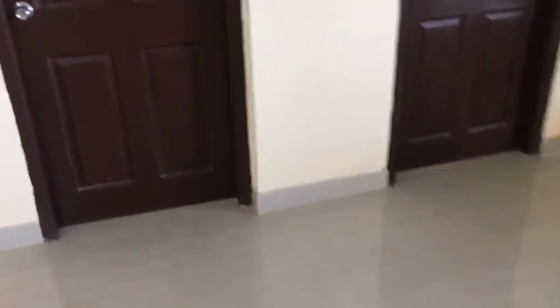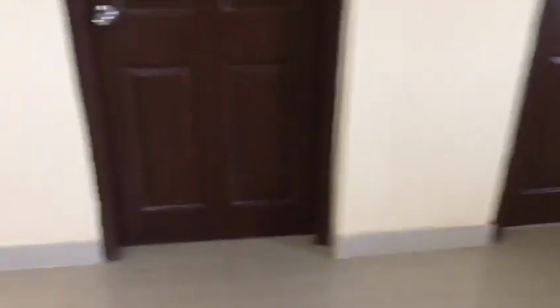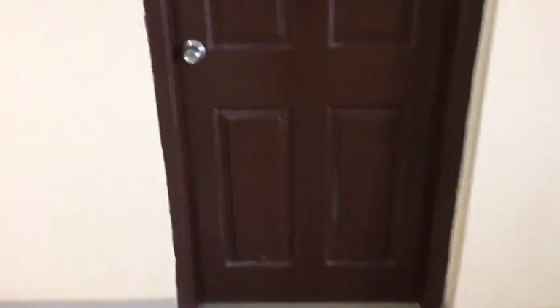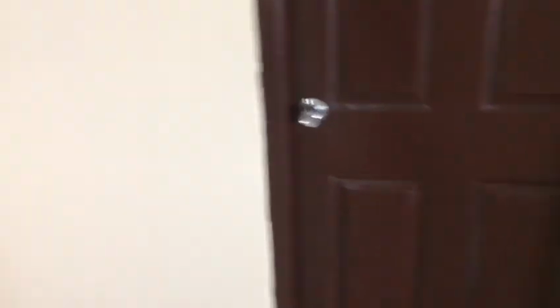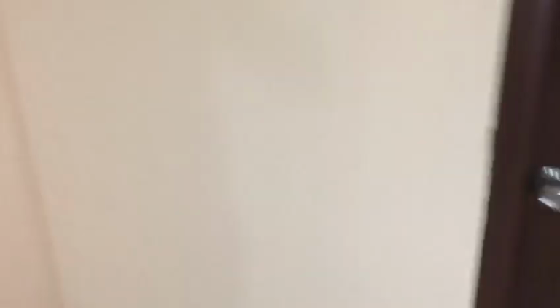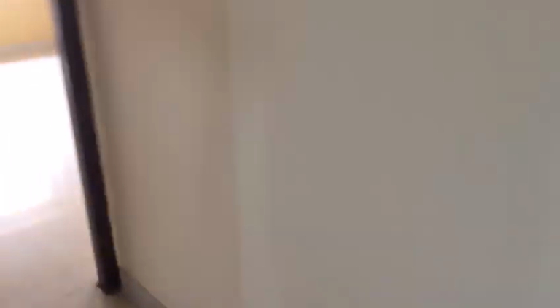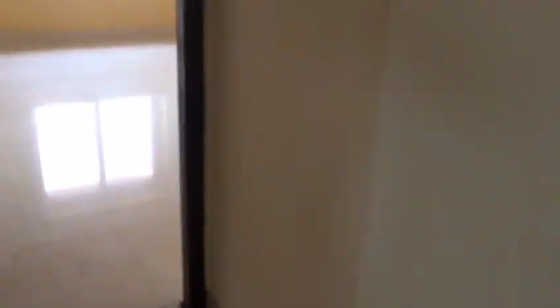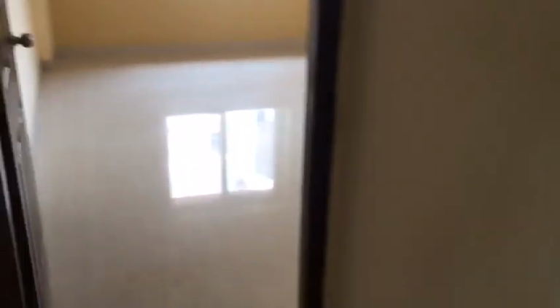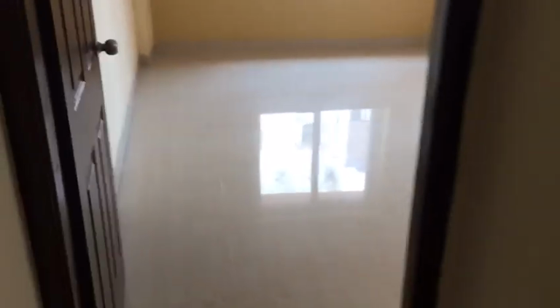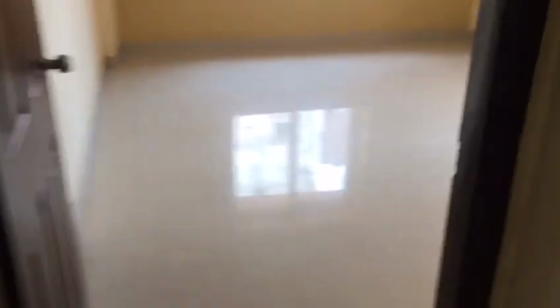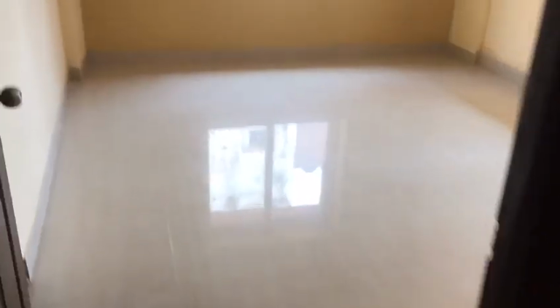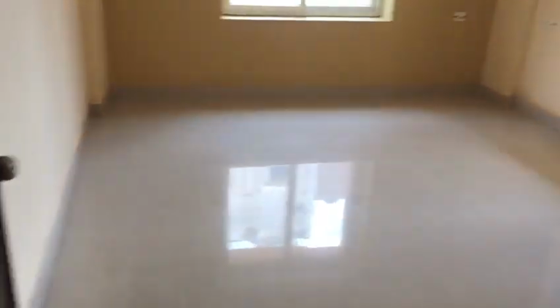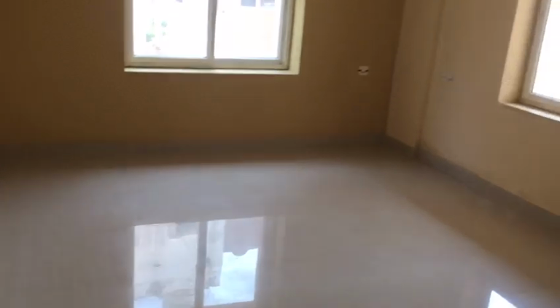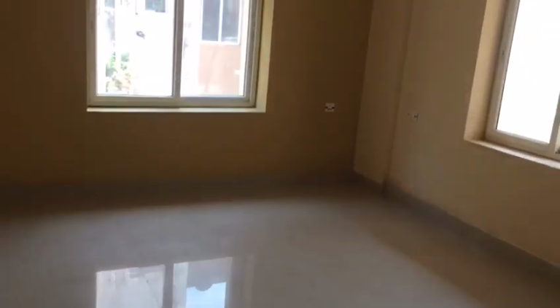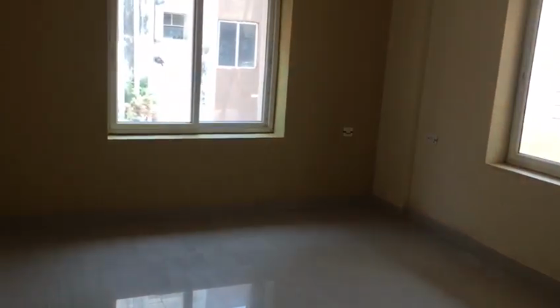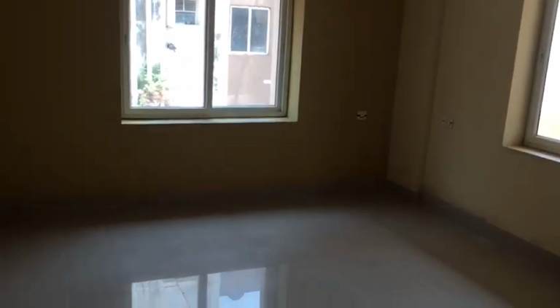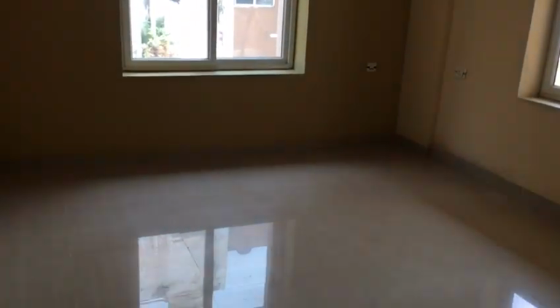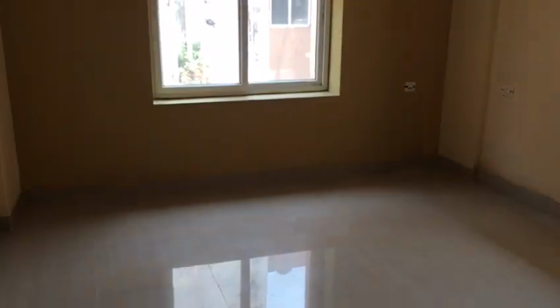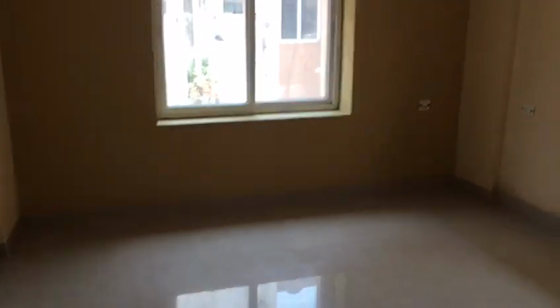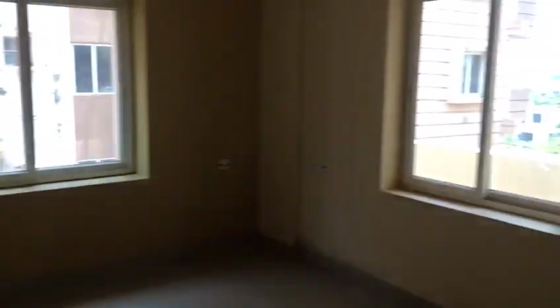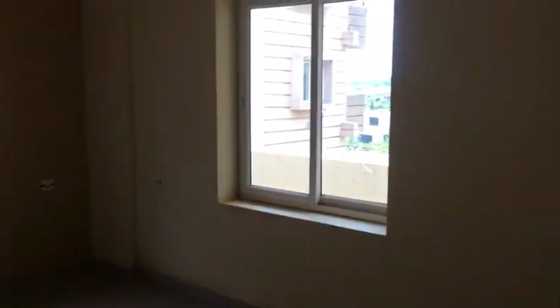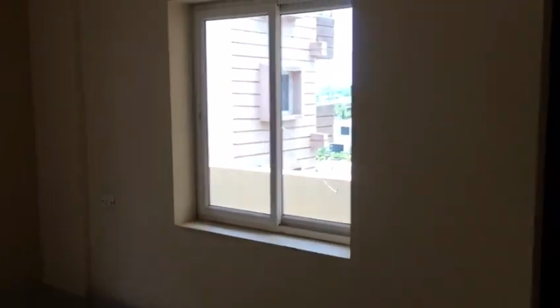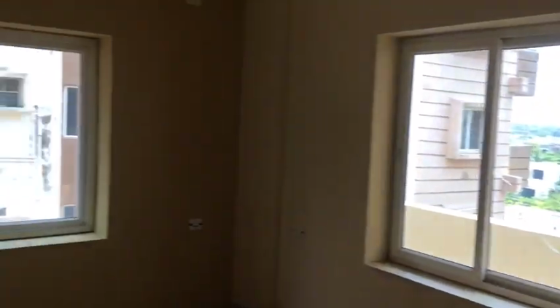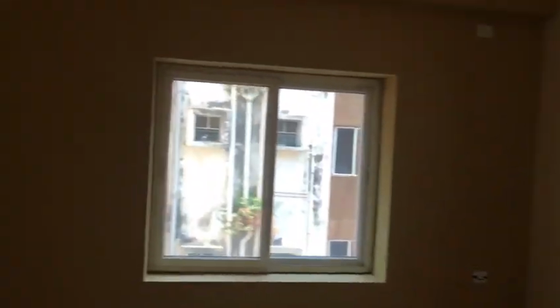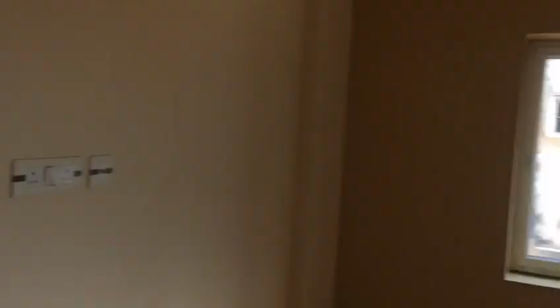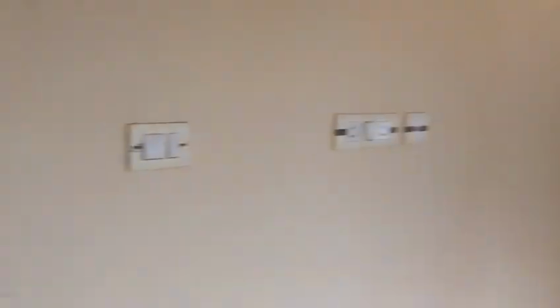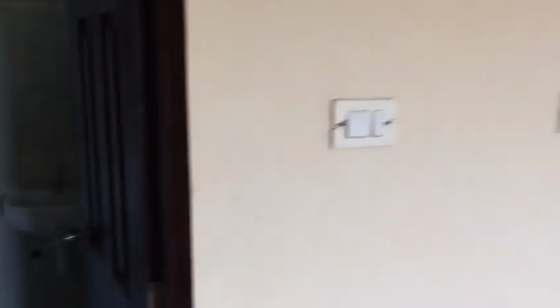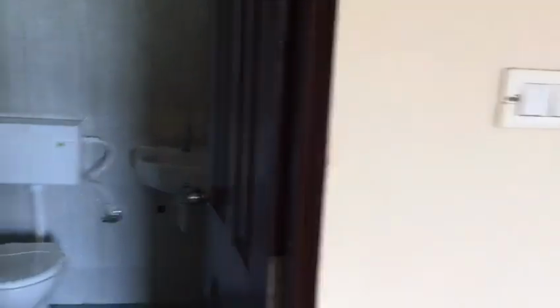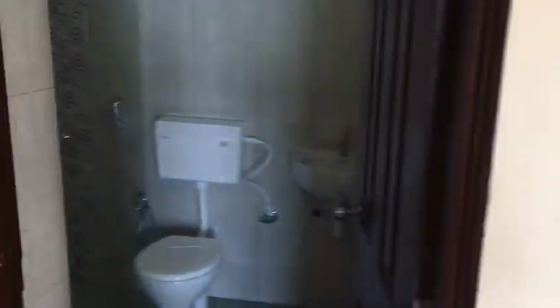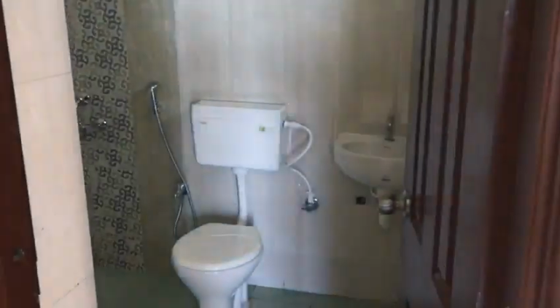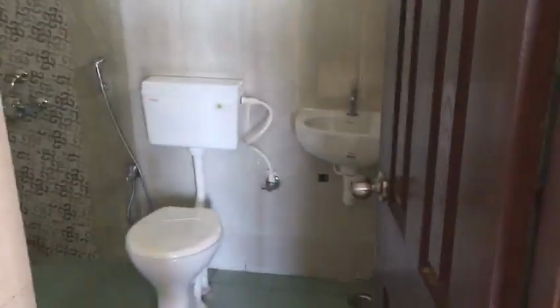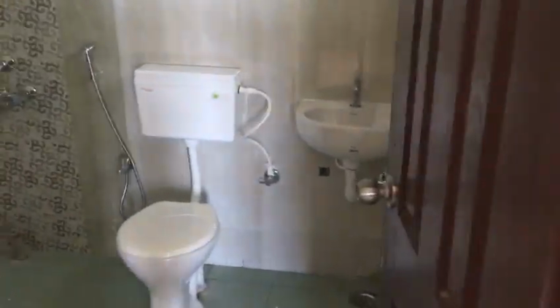We will go to the master bedroom first. This is the master bedroom, and this is the attached bathroom.